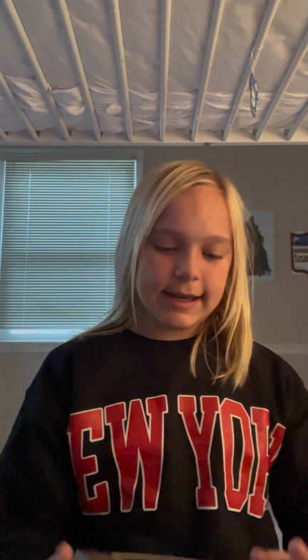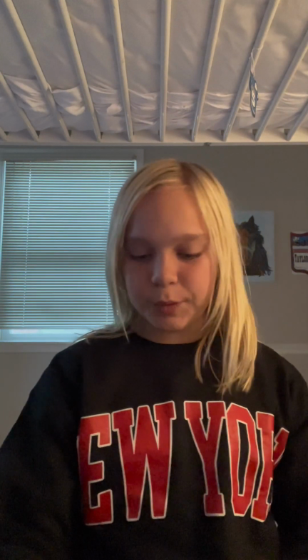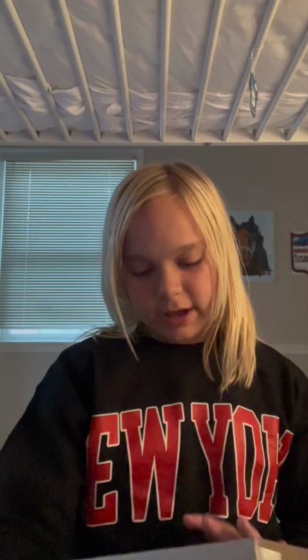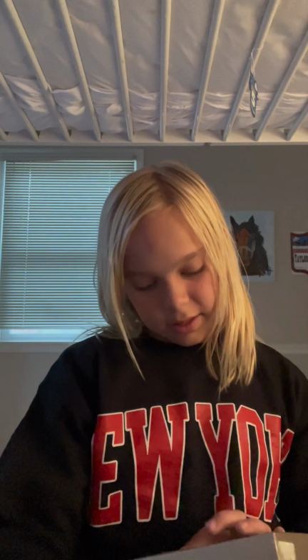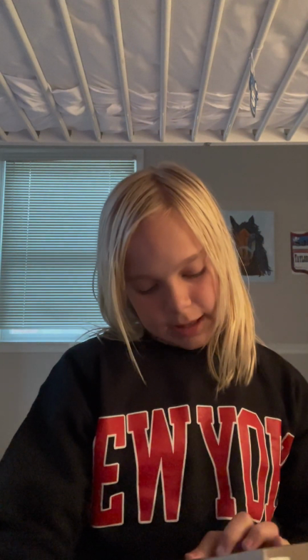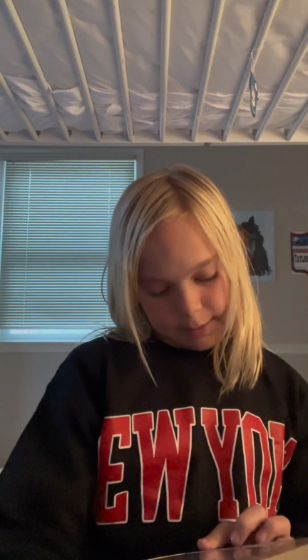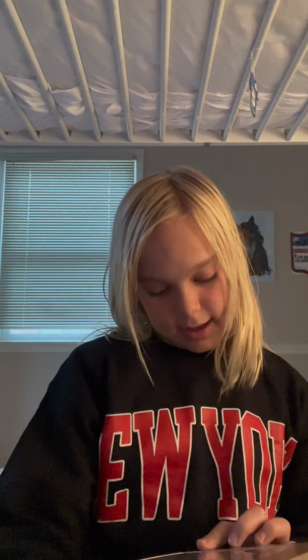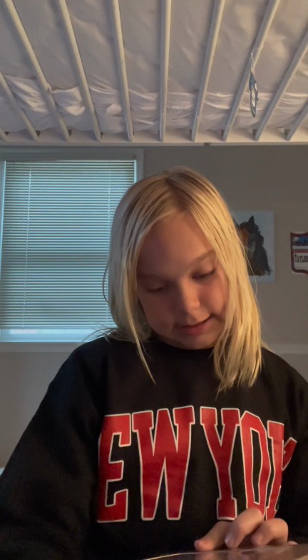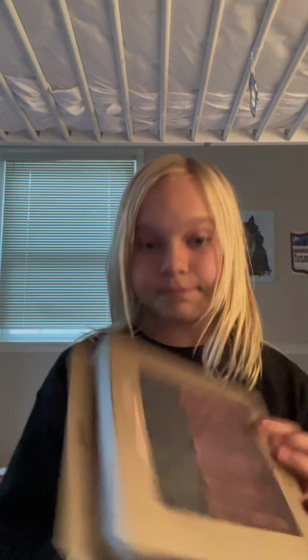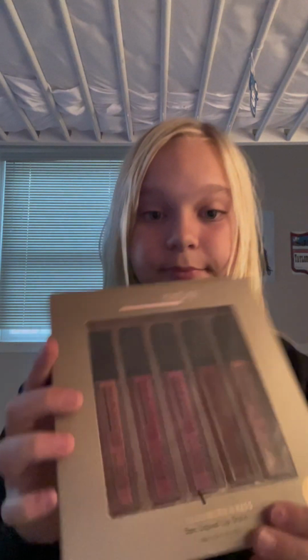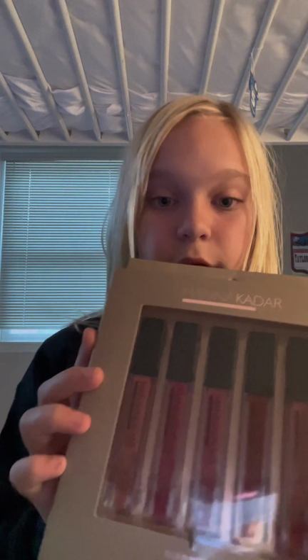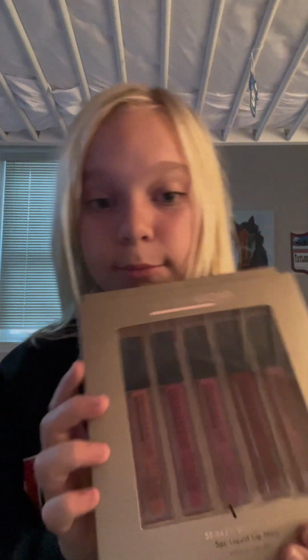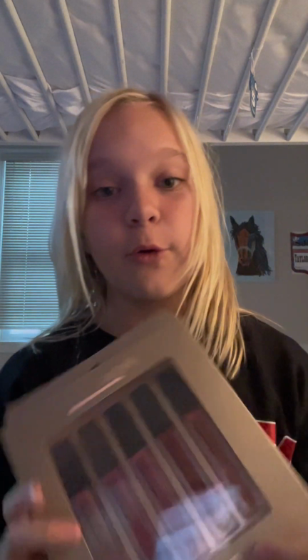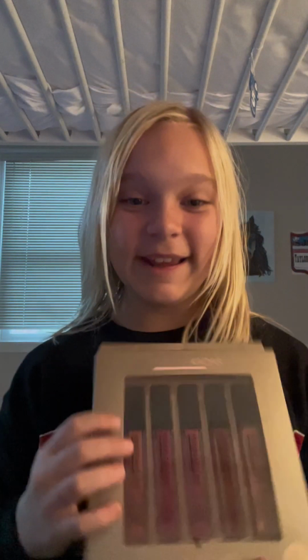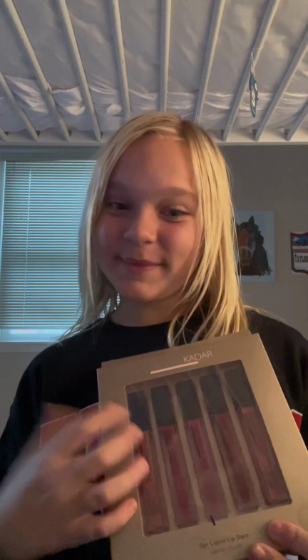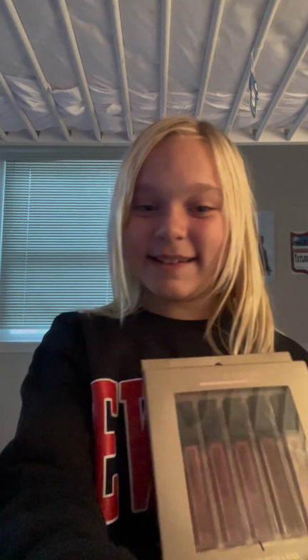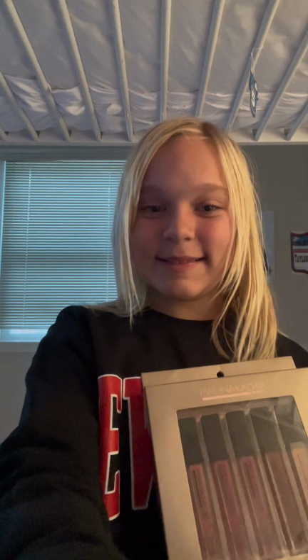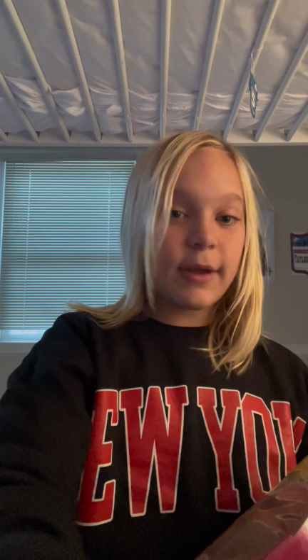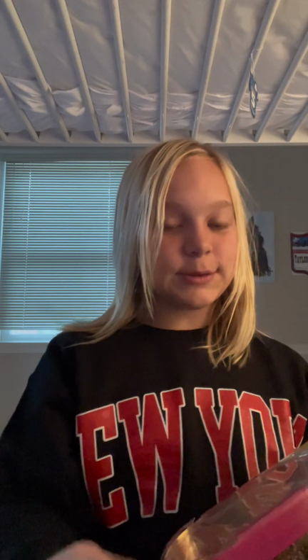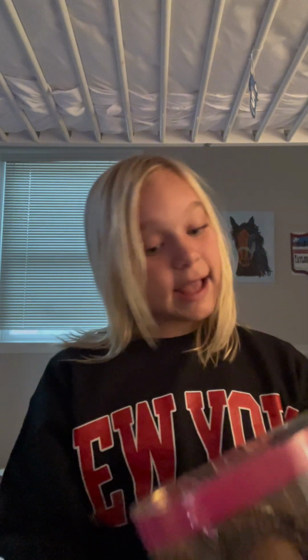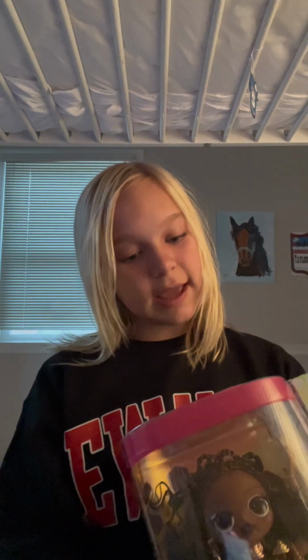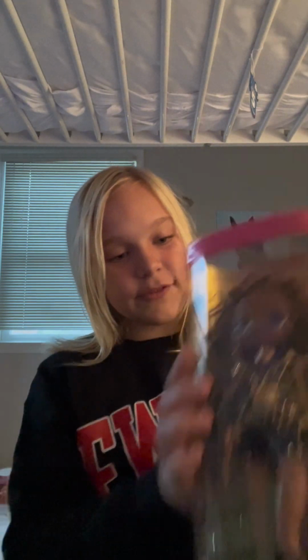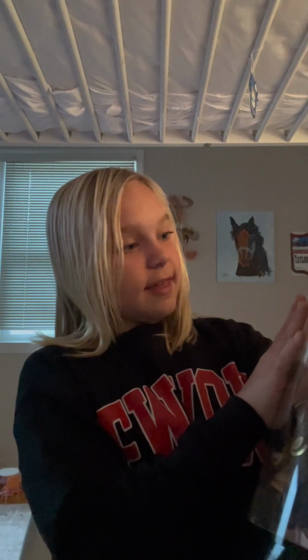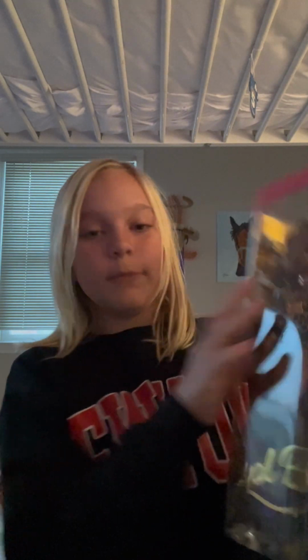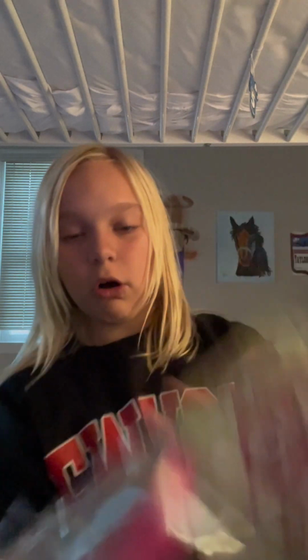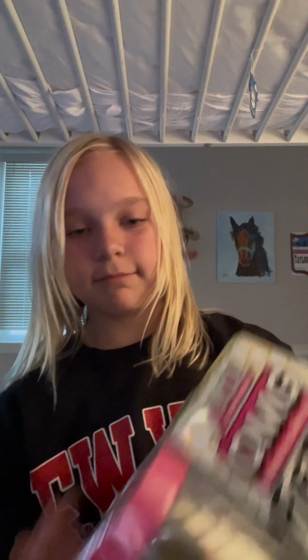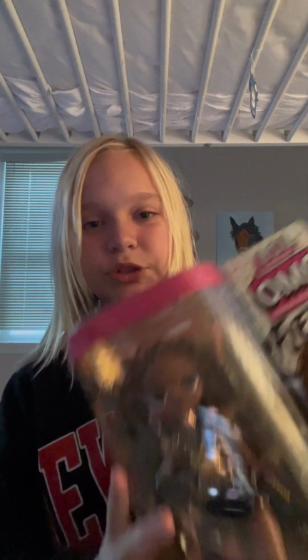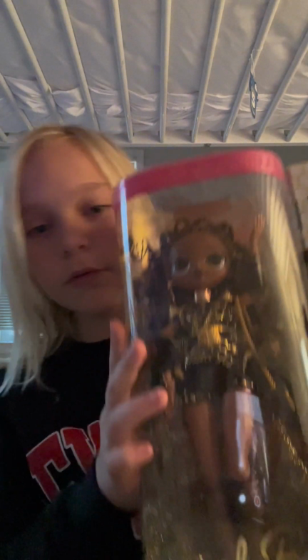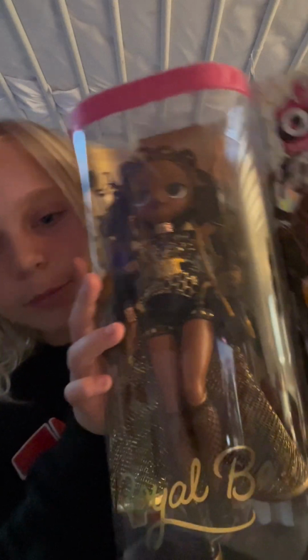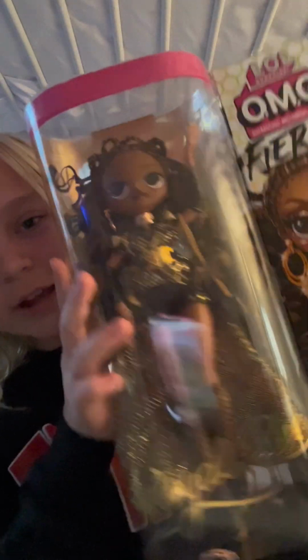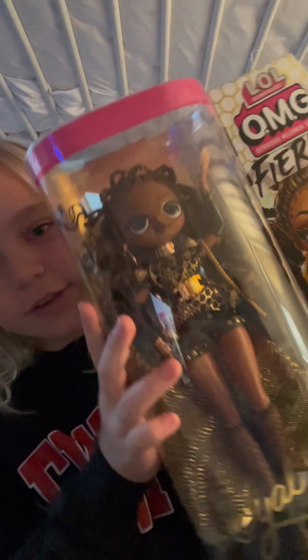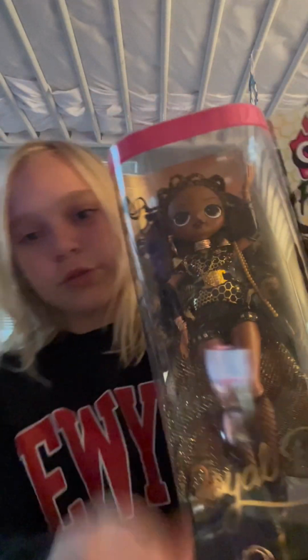Next we have some lipsticks. Look at them — they're so pretty. And next we have this OMG doll. Look how pretty she is.